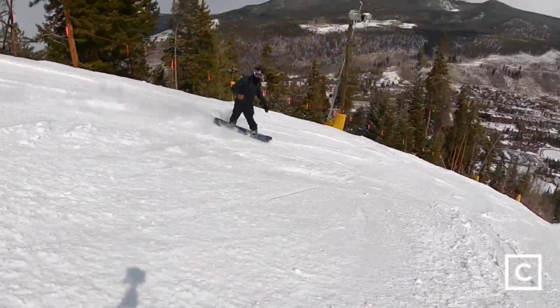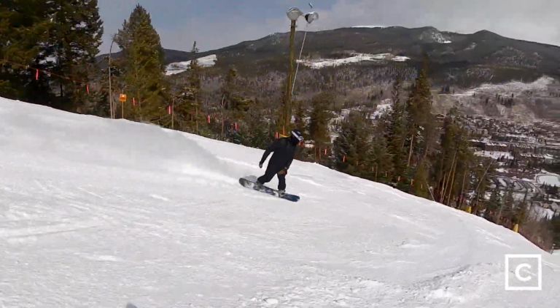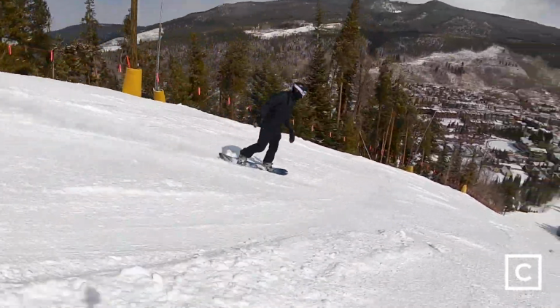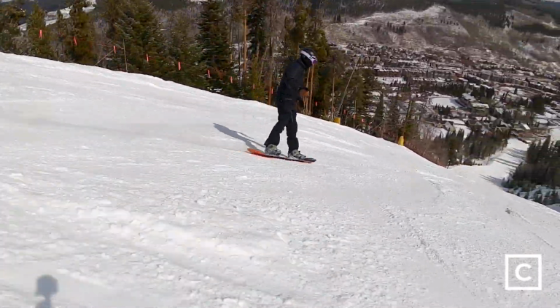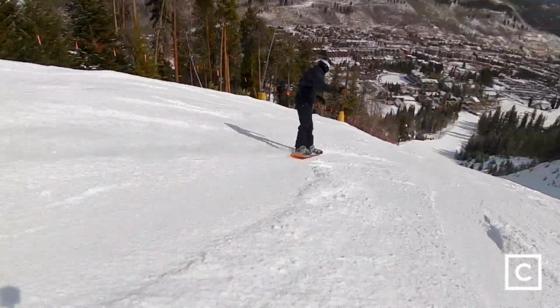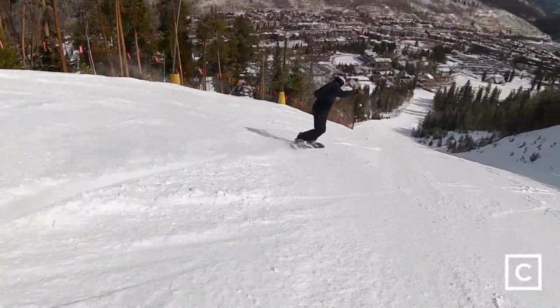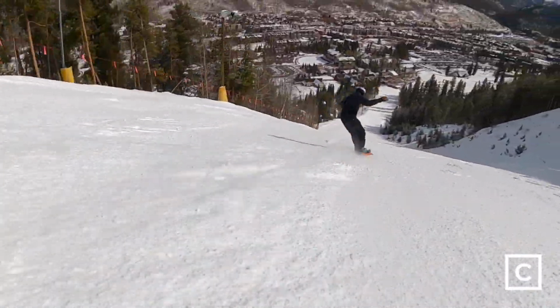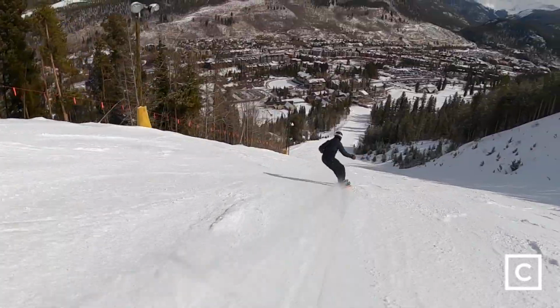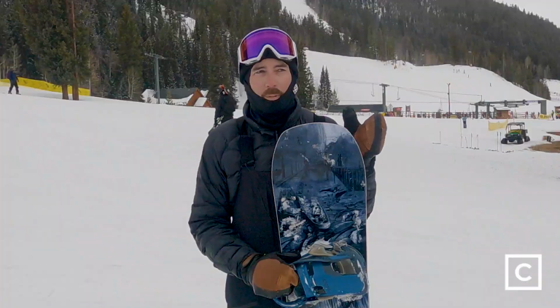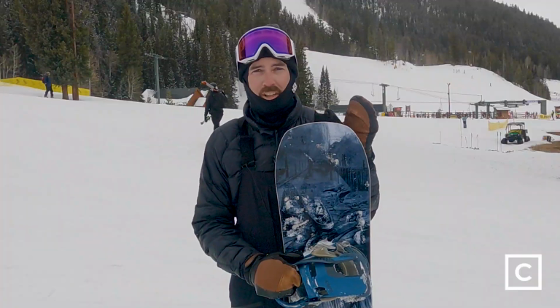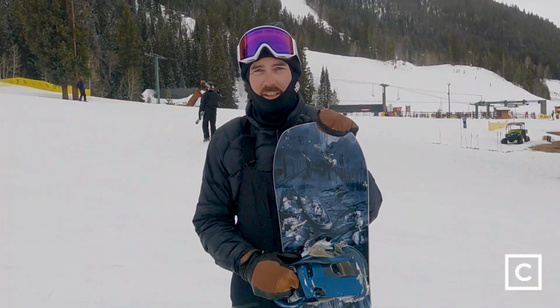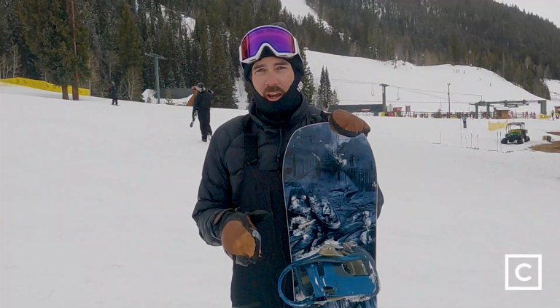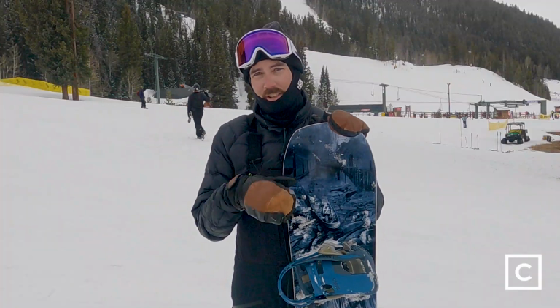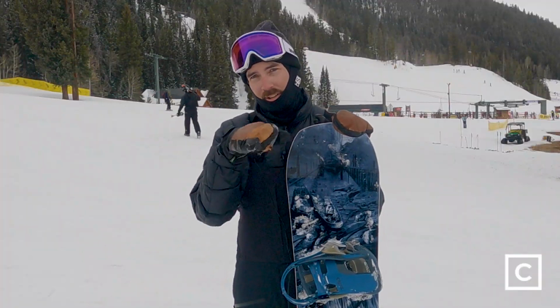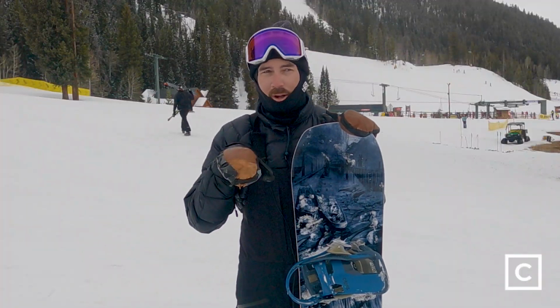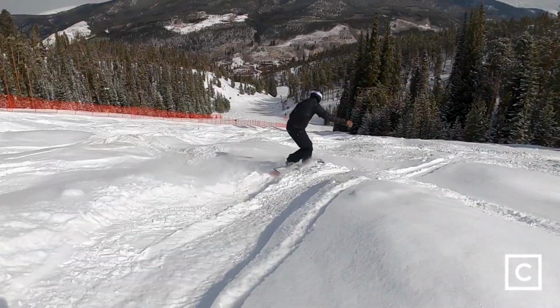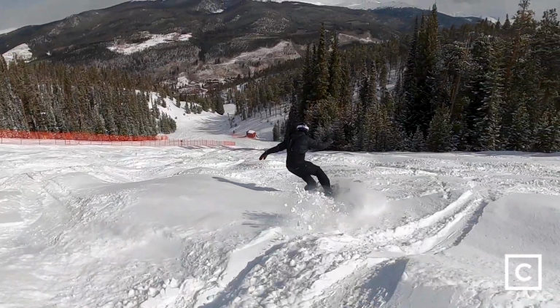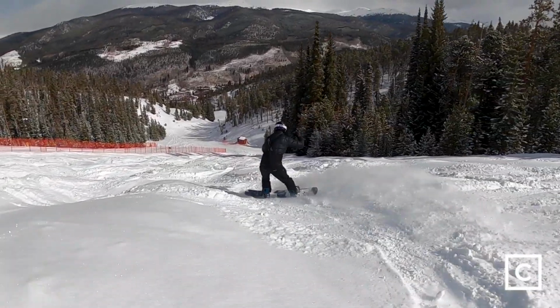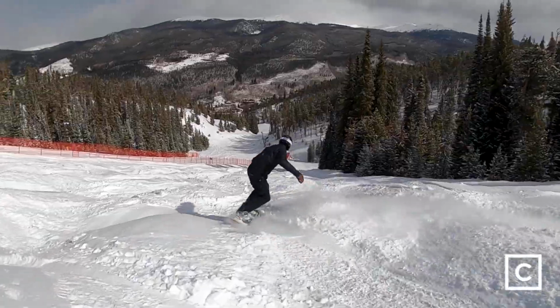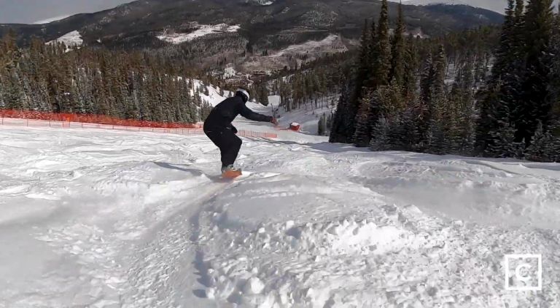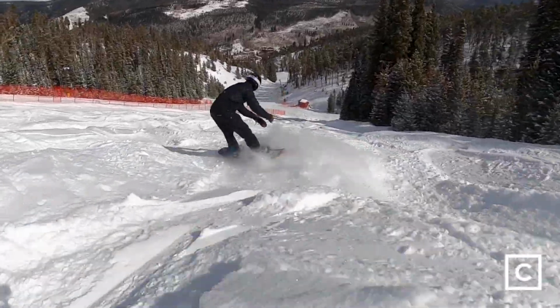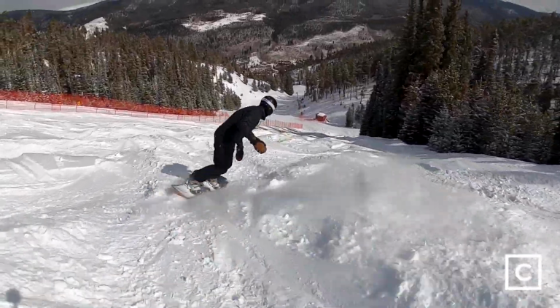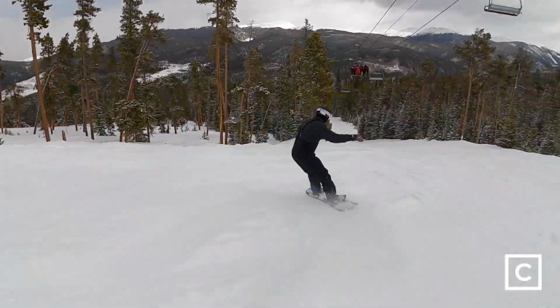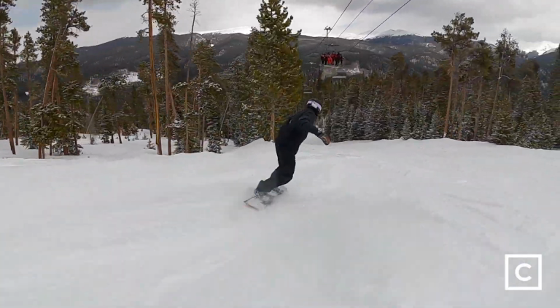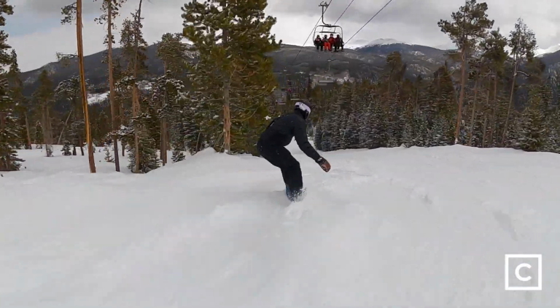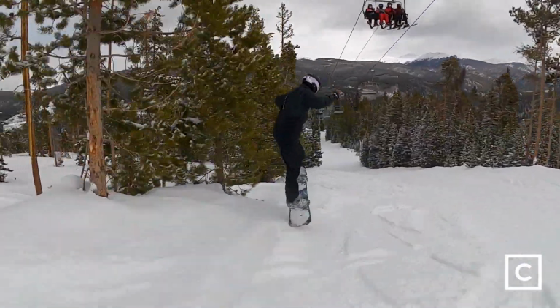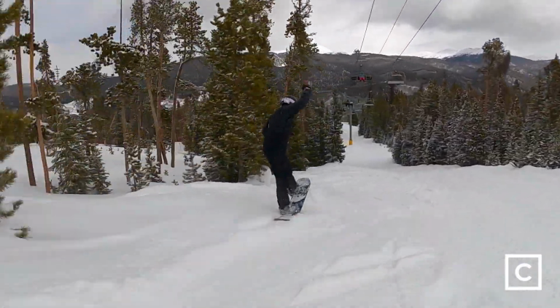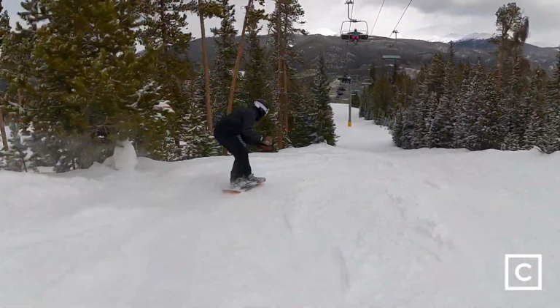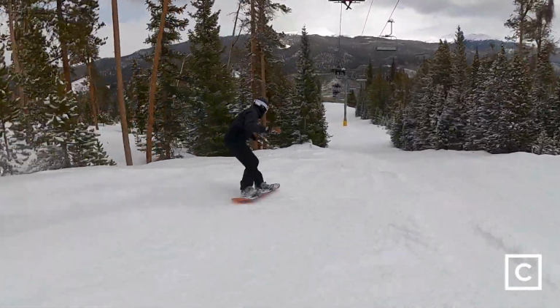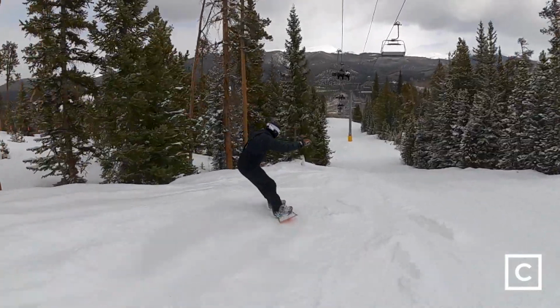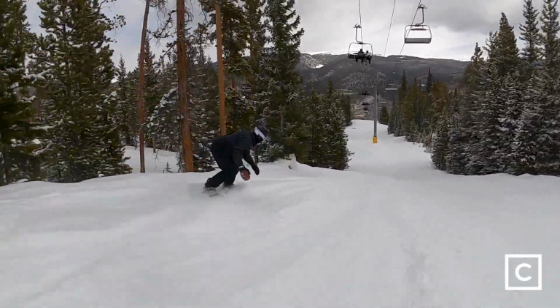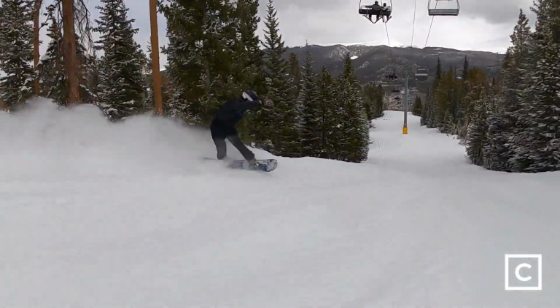It's definitely pressable. This board really performs well in pretty much any conditions. It was kind of surfy, hit some bumps — it was pretty fun in the bumps actually. On the groomer, it was super stable and it was fun to slash and hit some side hits. I don't think it has a ton of pop, but it's got enough.